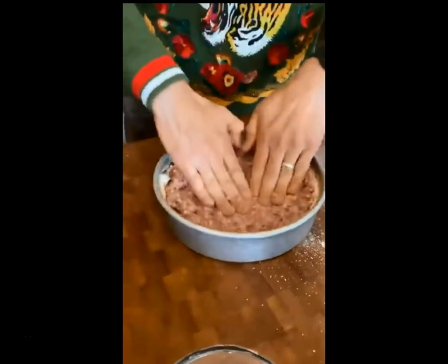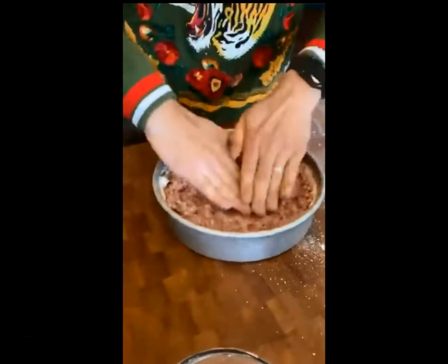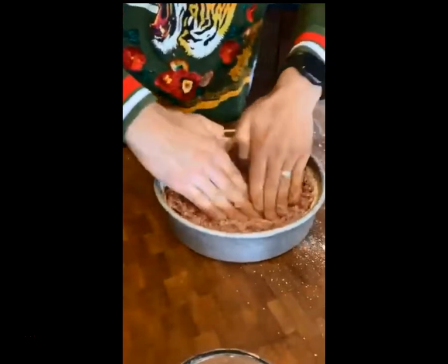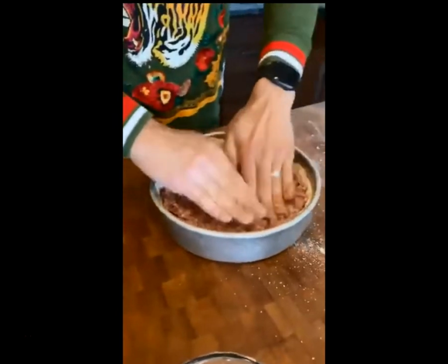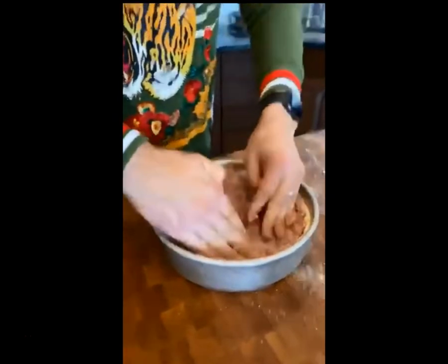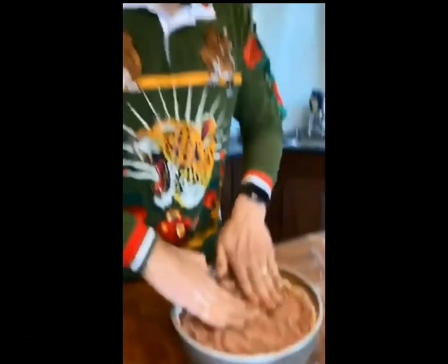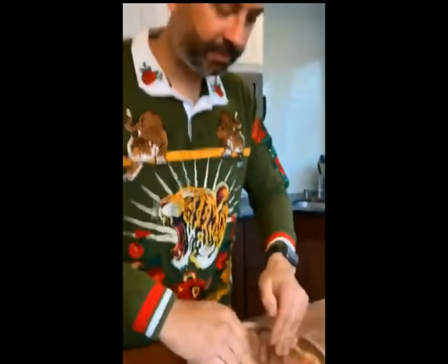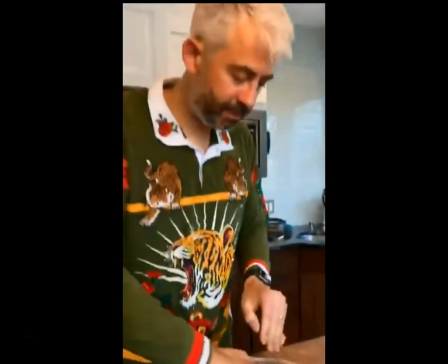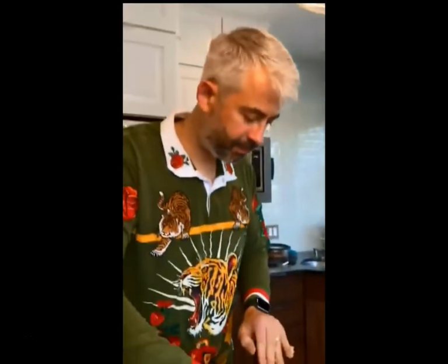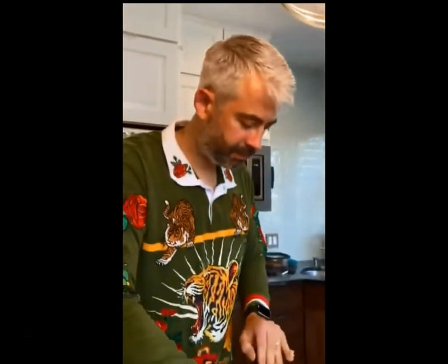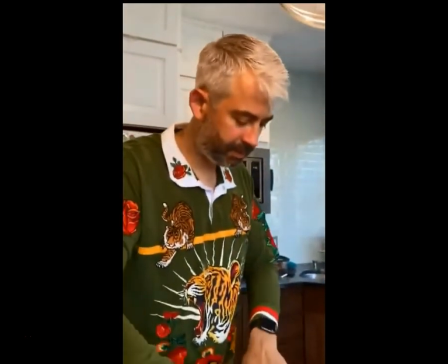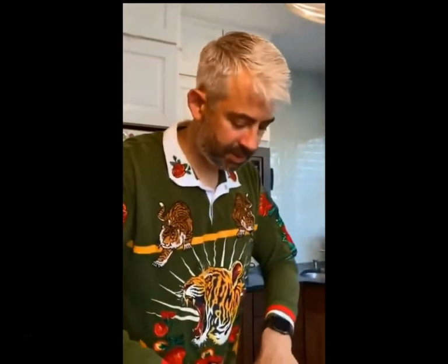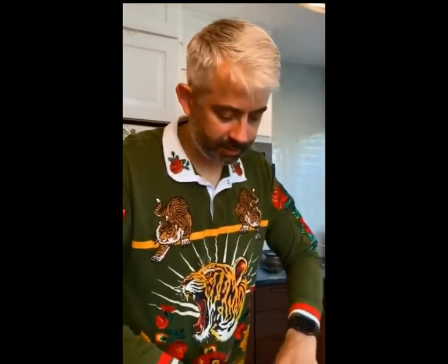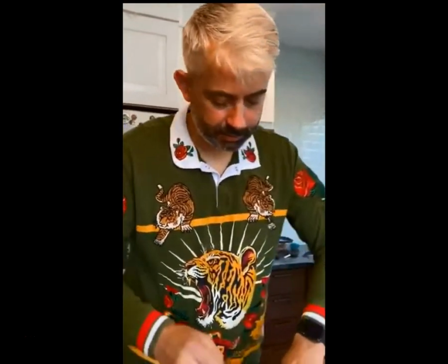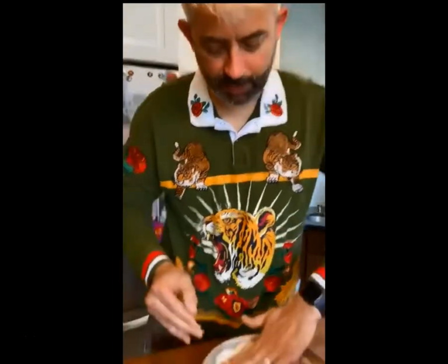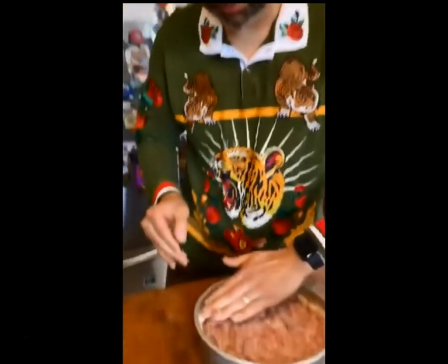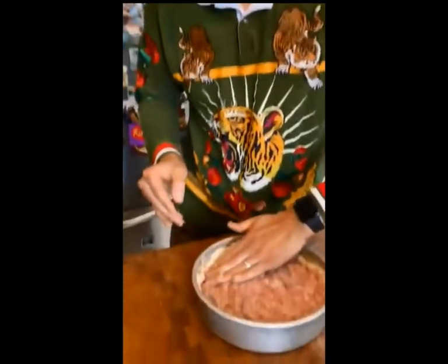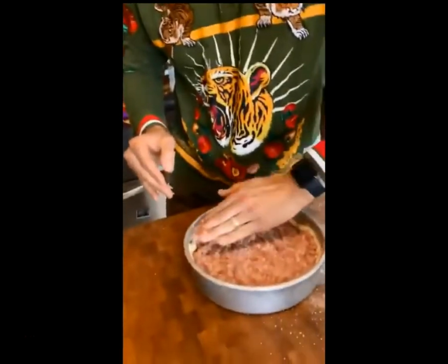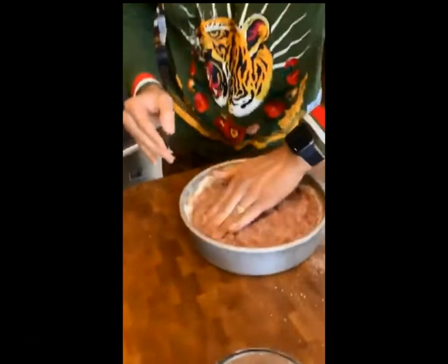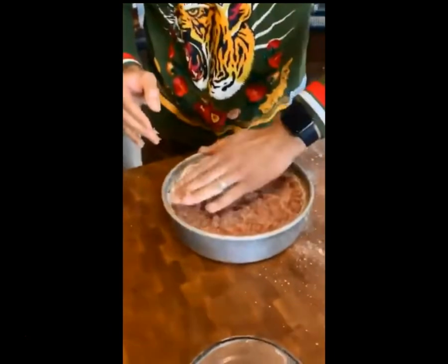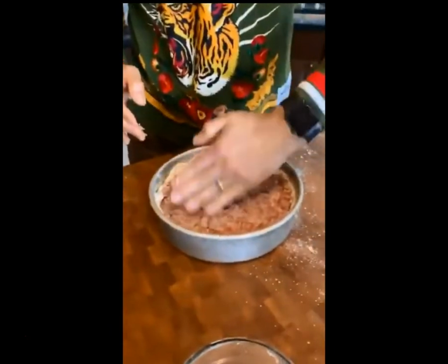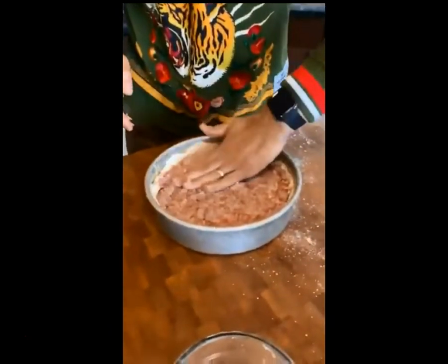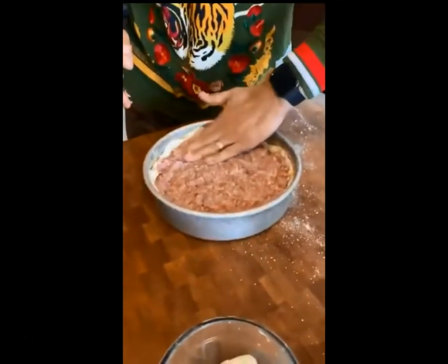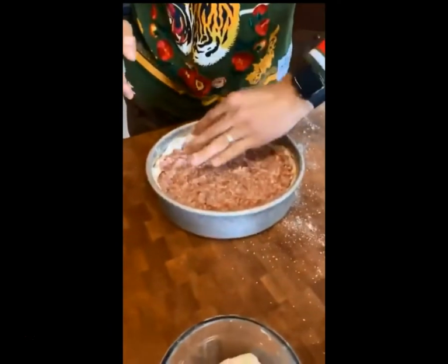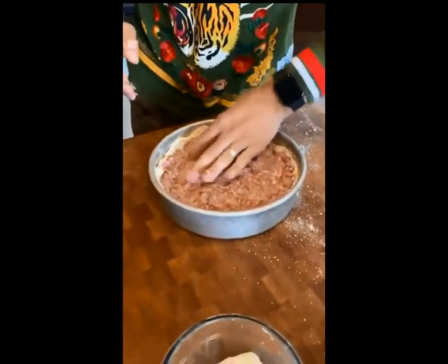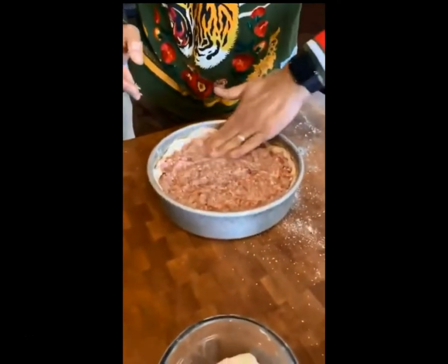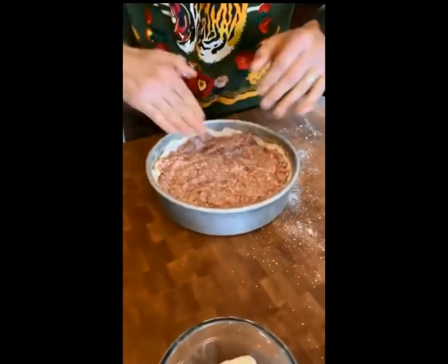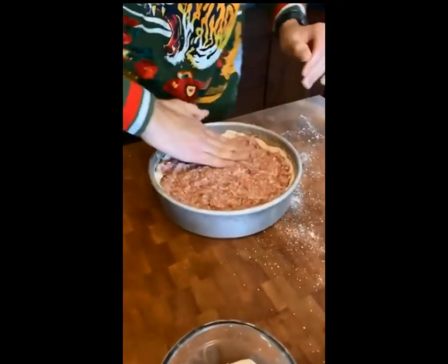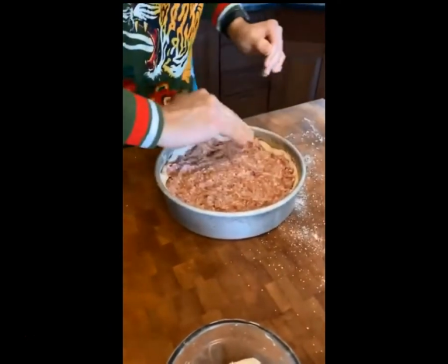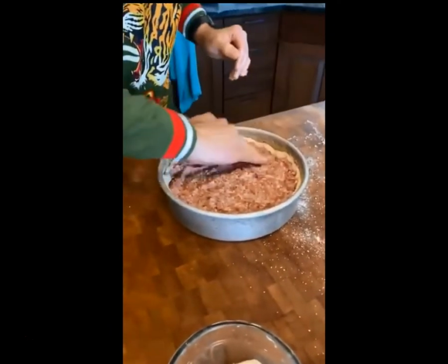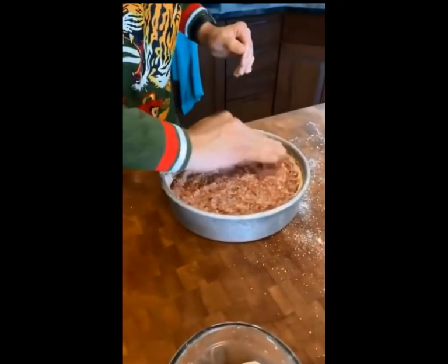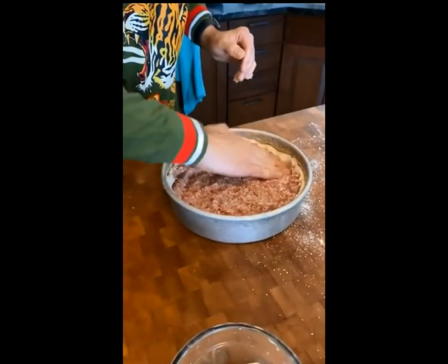Once all the sausage is in there, smash it out into one big disc in an even layer so it'll cook all the way through.